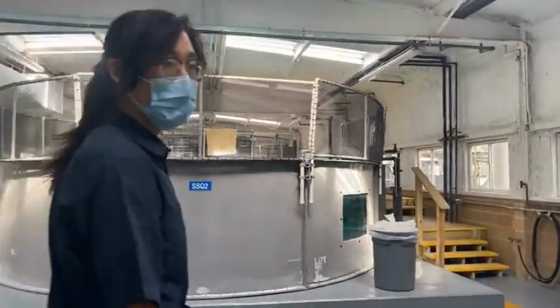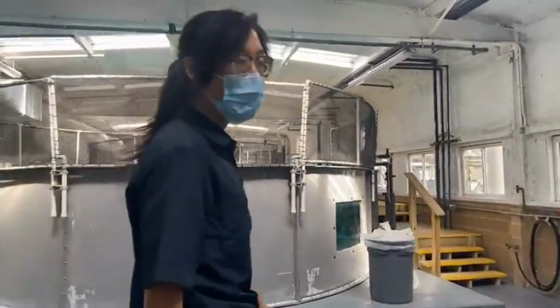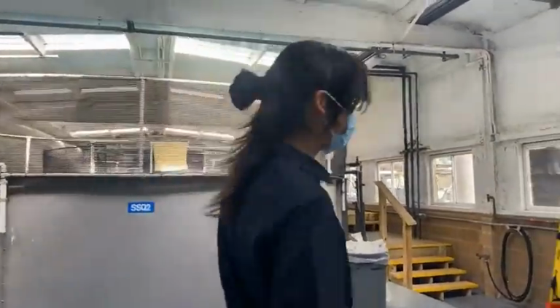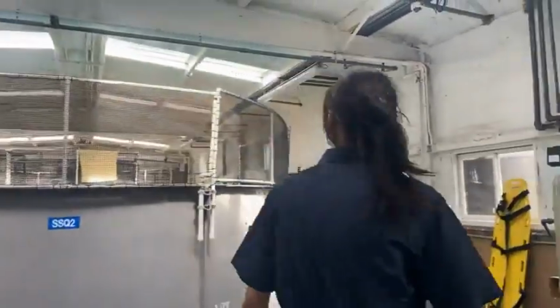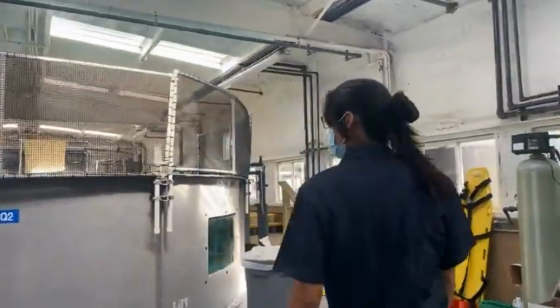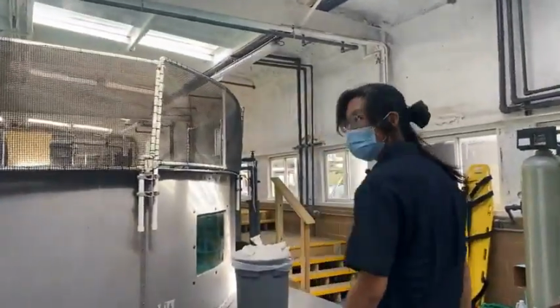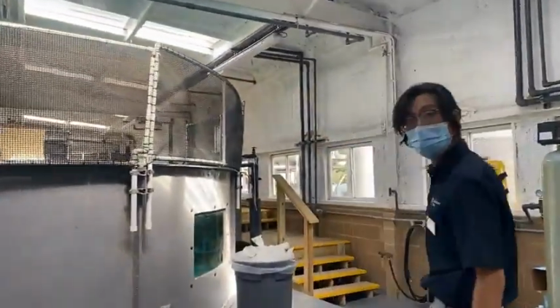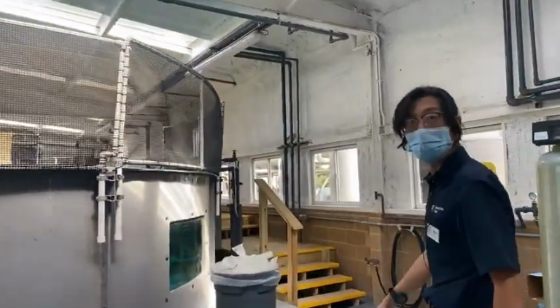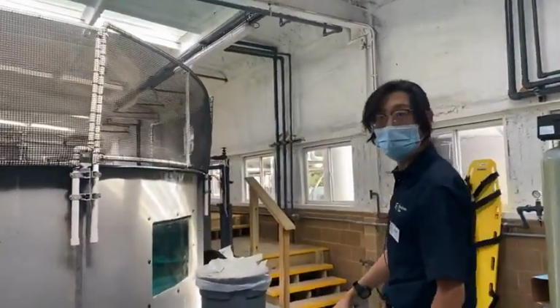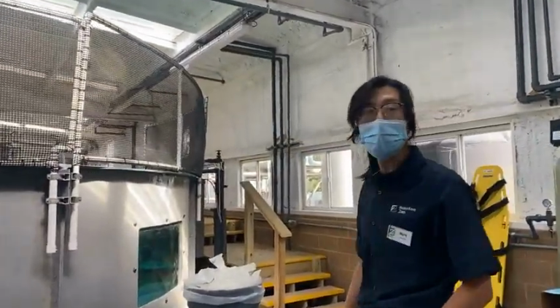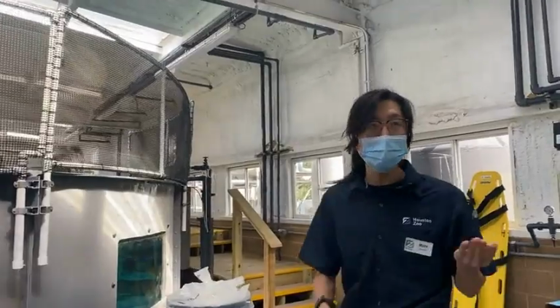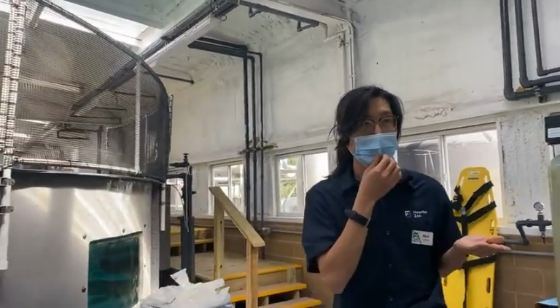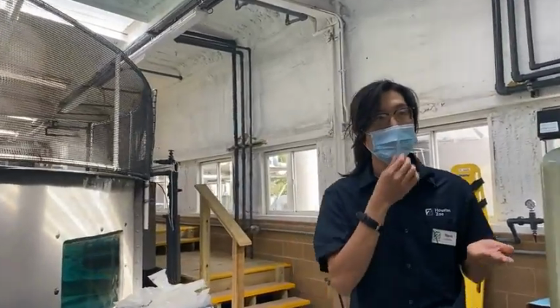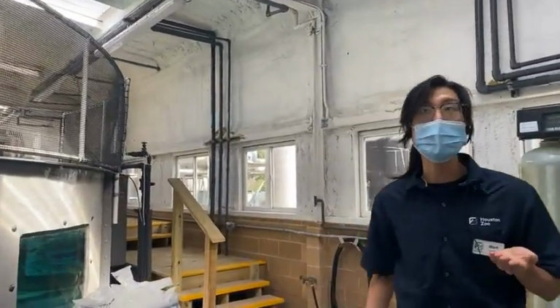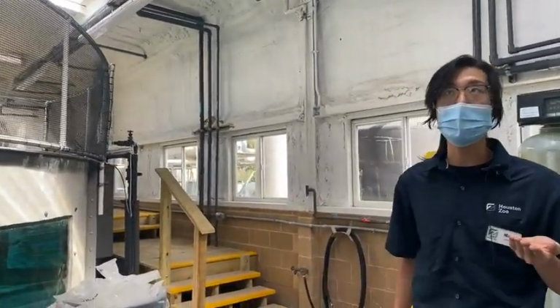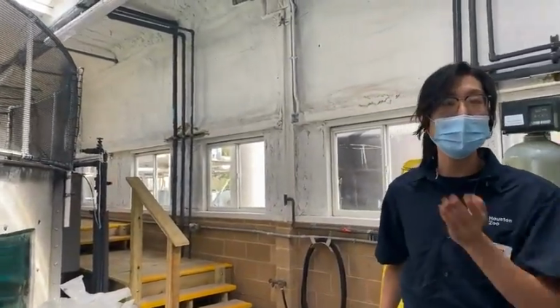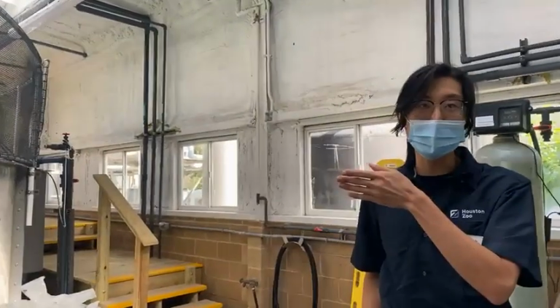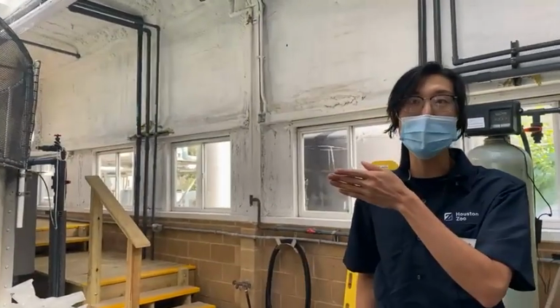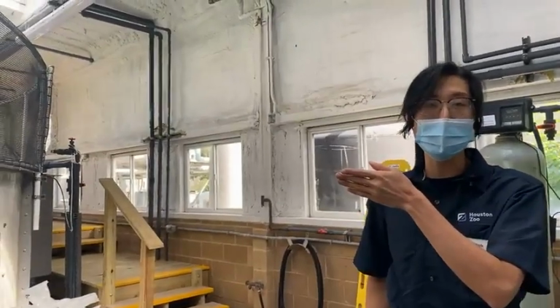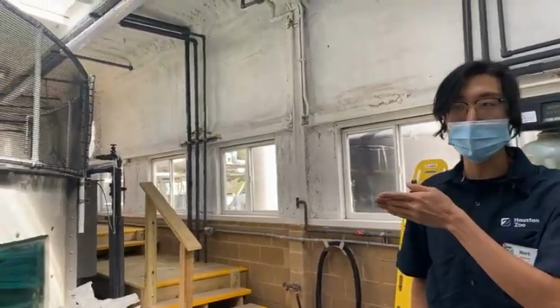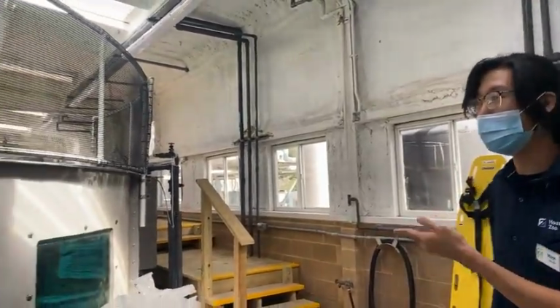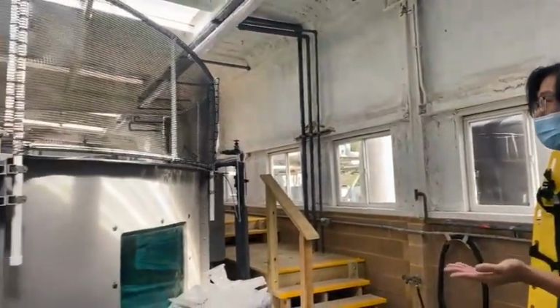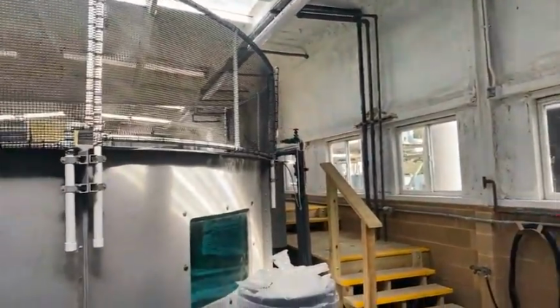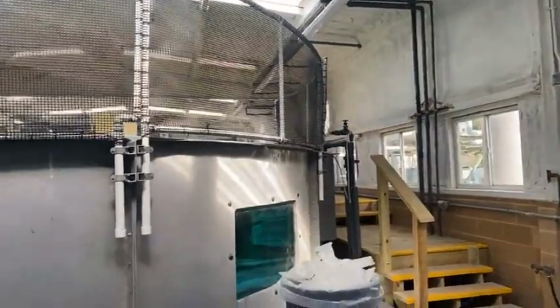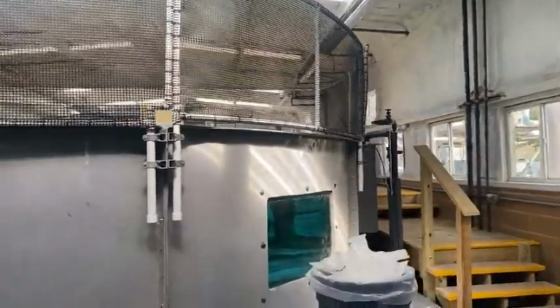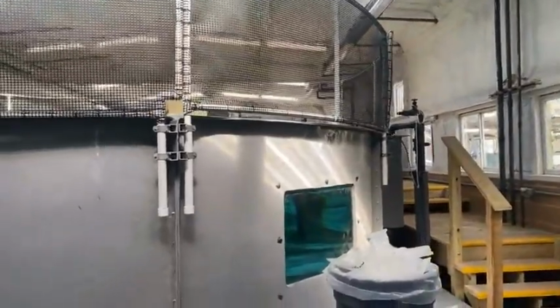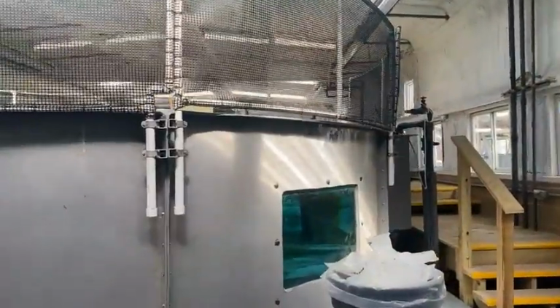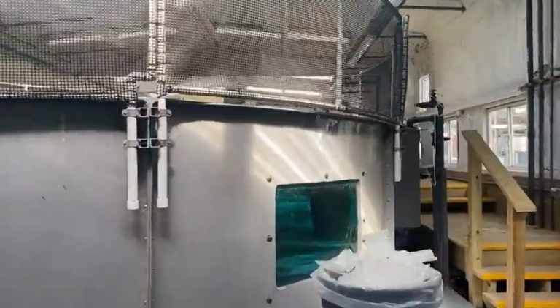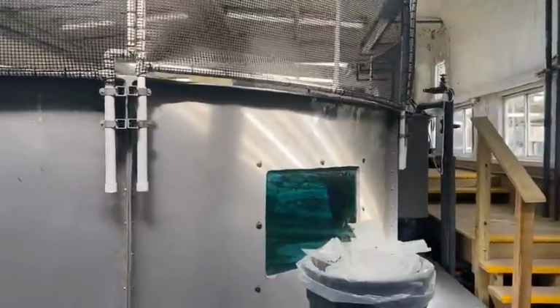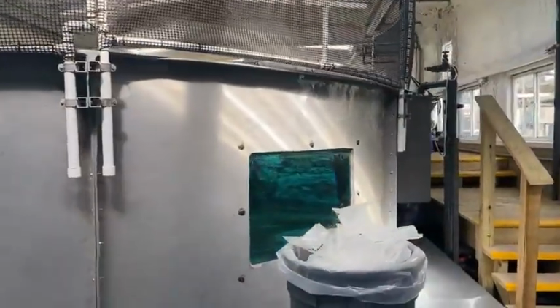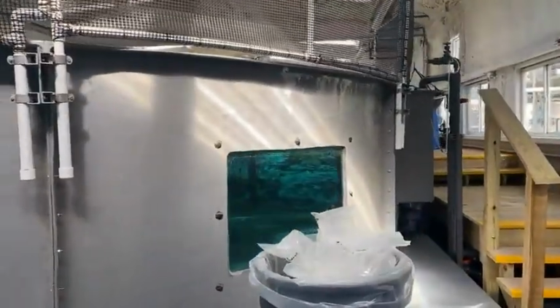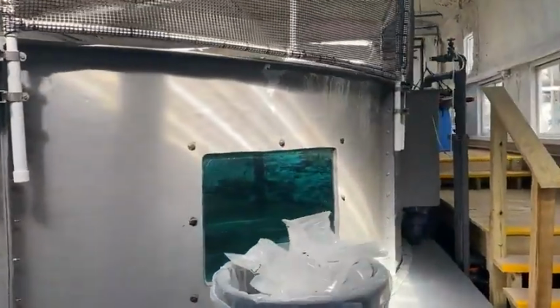Right now we don't have too many animals in here, but we are going to get more — we got more last week that we're keeping in our other quarantine building. But for now, all we have here is a green sea turtle, three cownose rays, and two tangs.